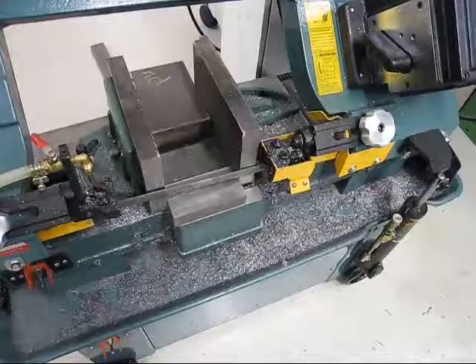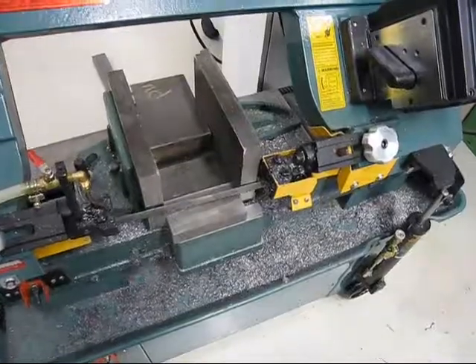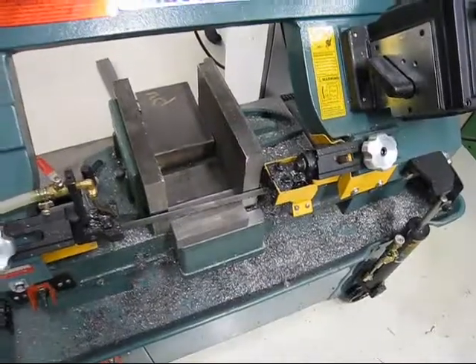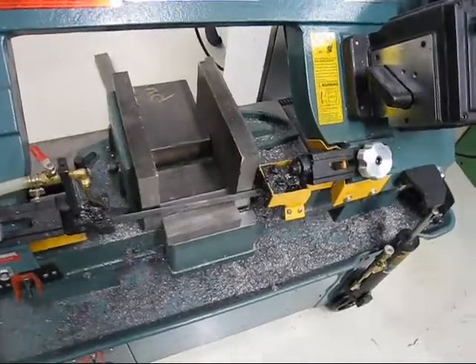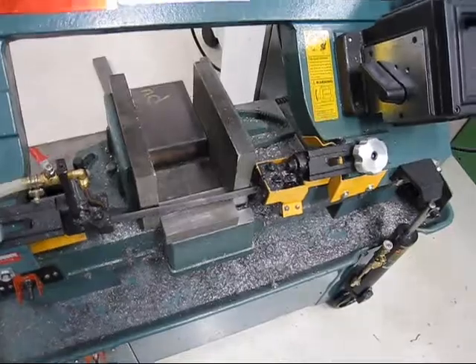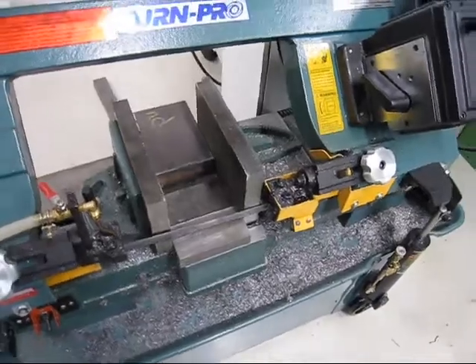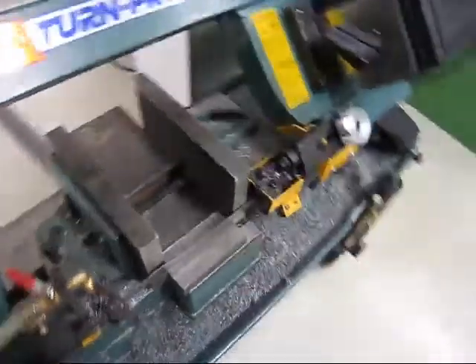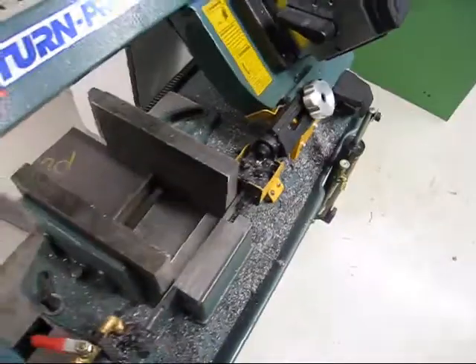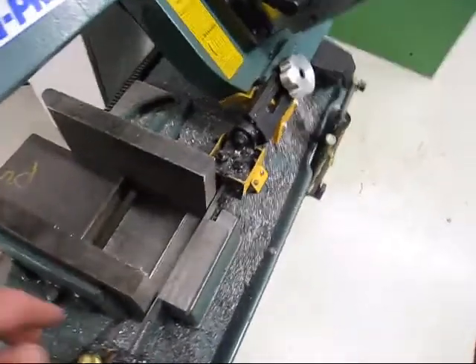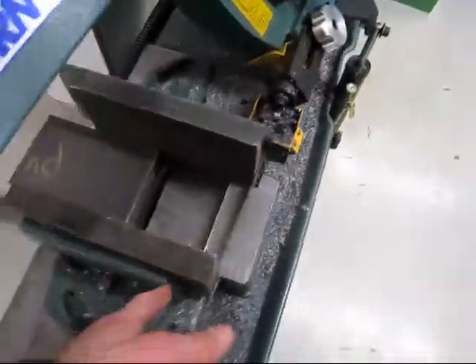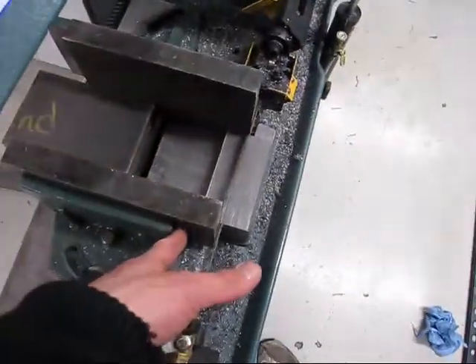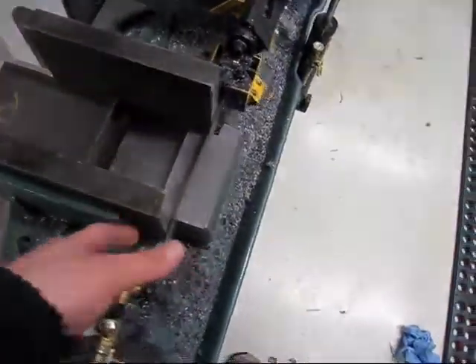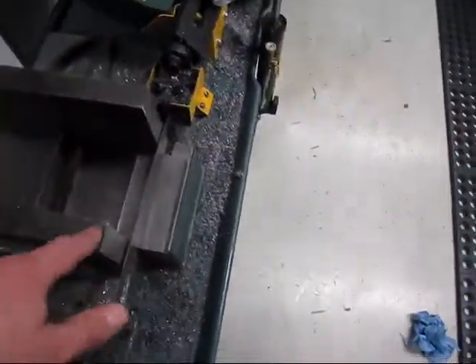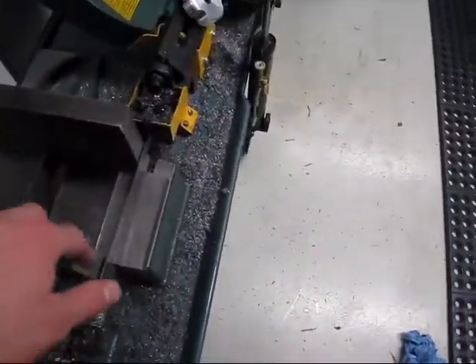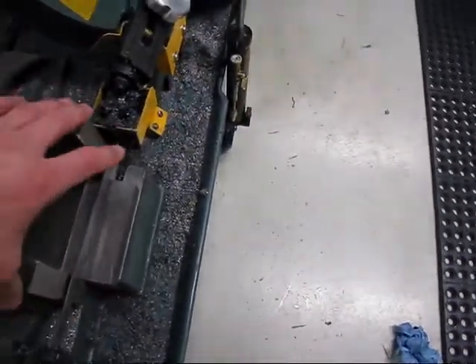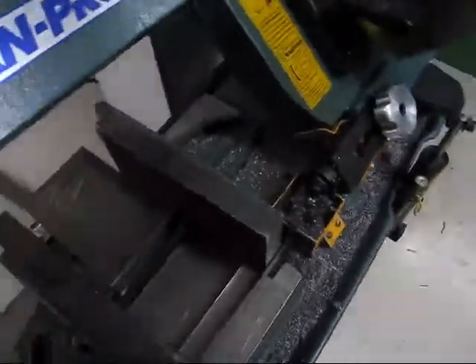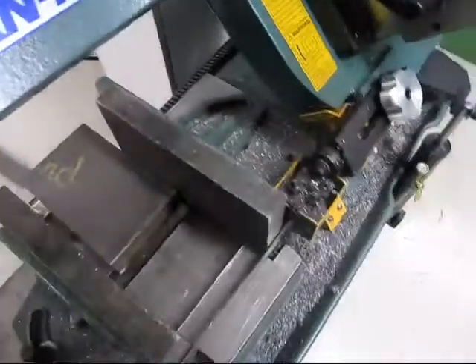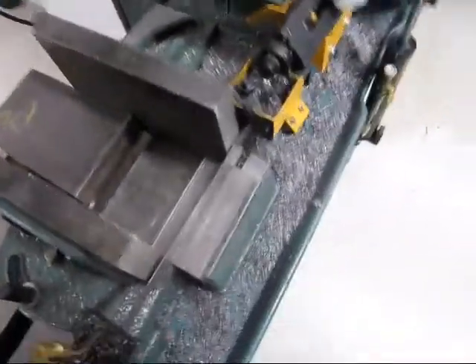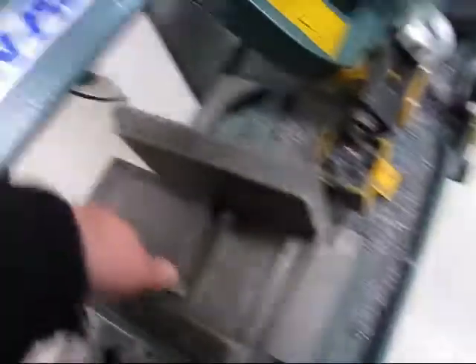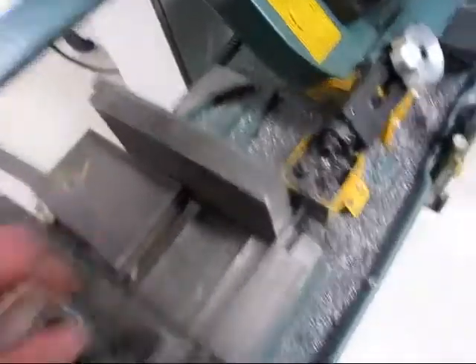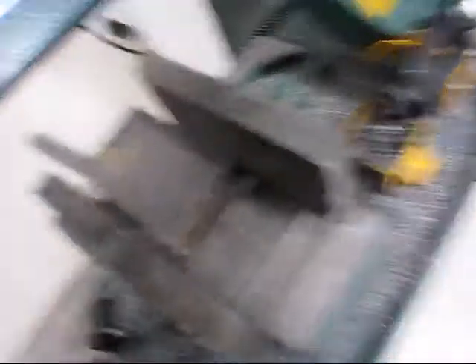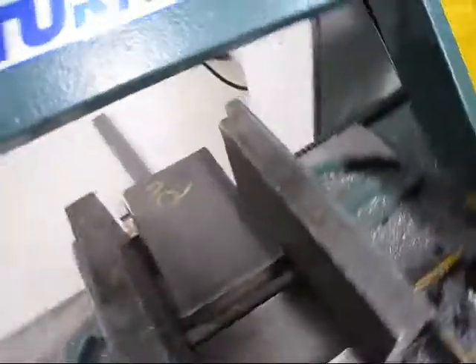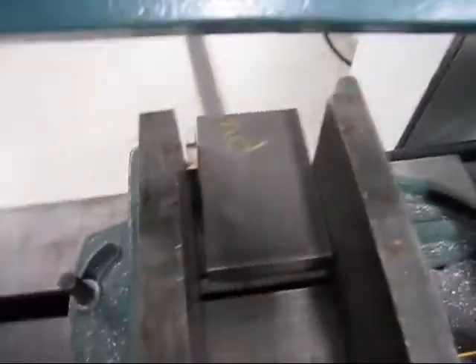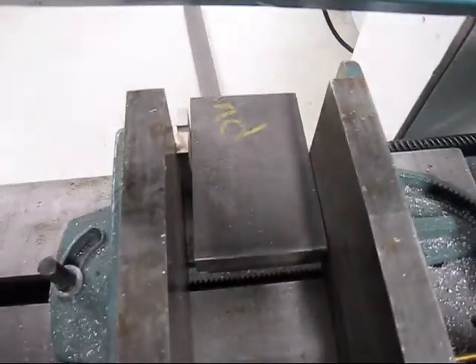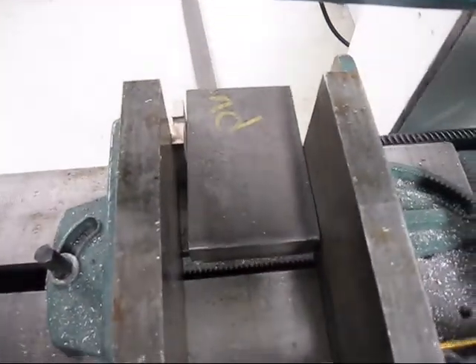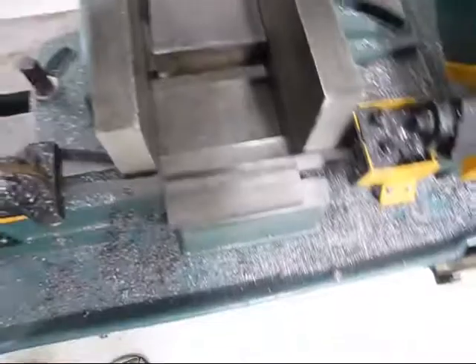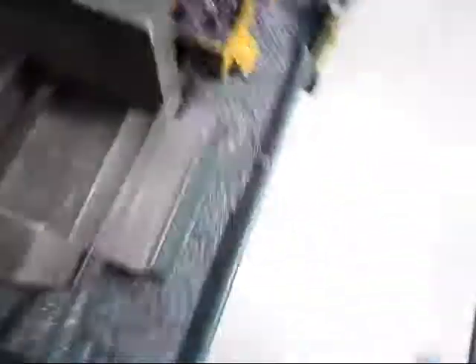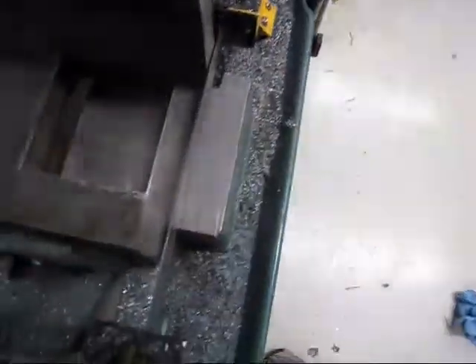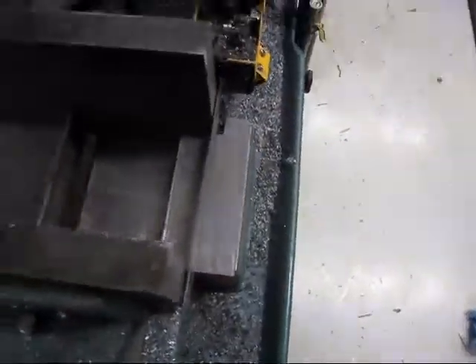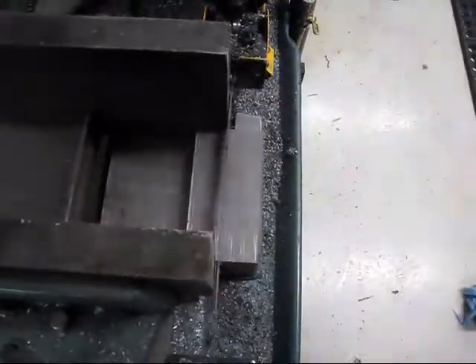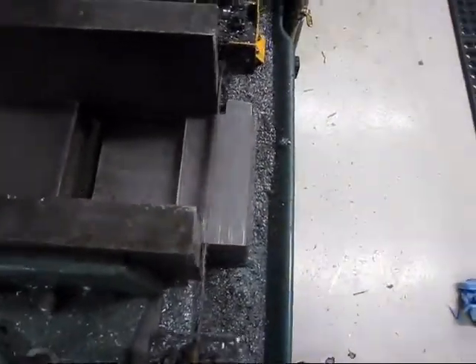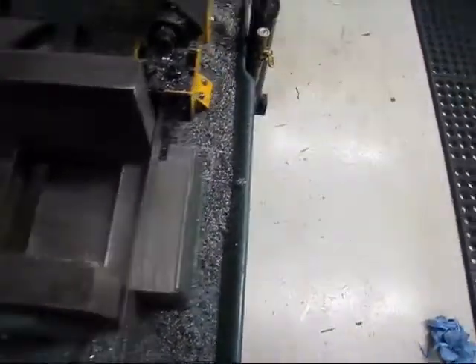When your vise jaws and your bandsaw doesn't stick out far enough, like so, then you just put these big blocks in and you space it behind there with some suitable pieces of metal. And then you slit your piece lengthwise.